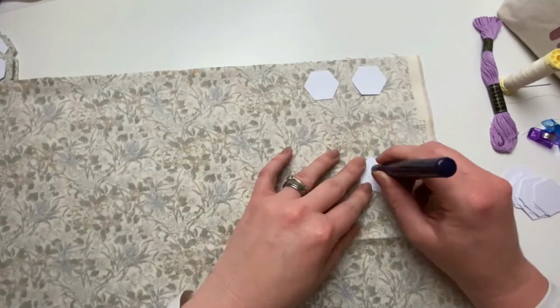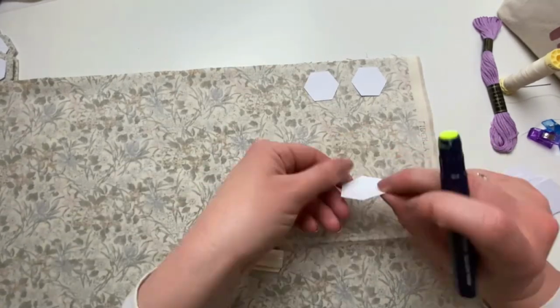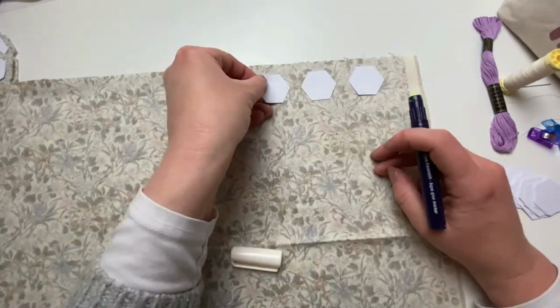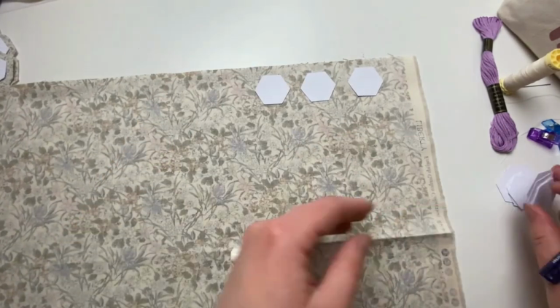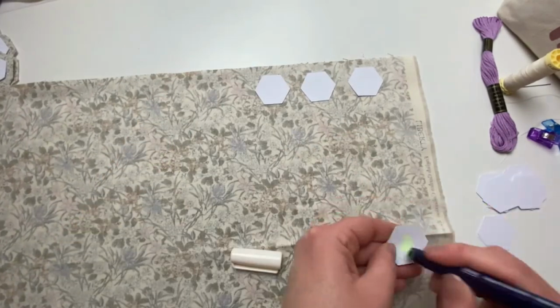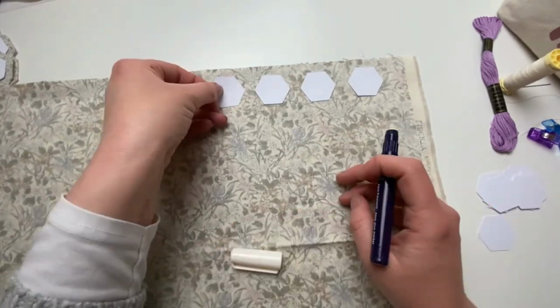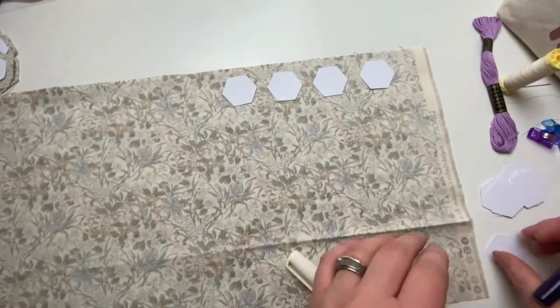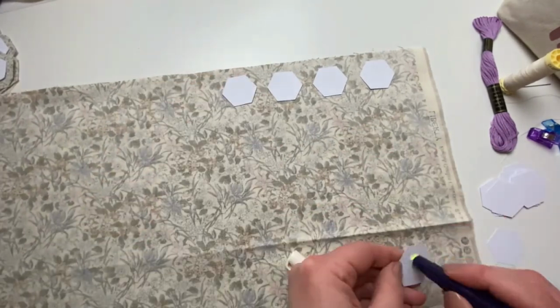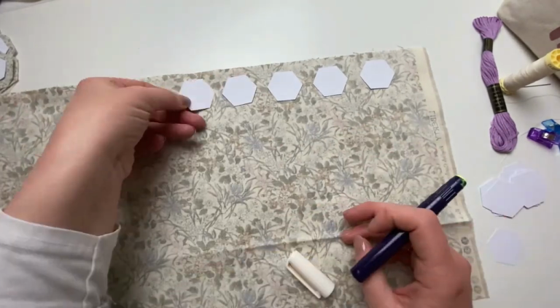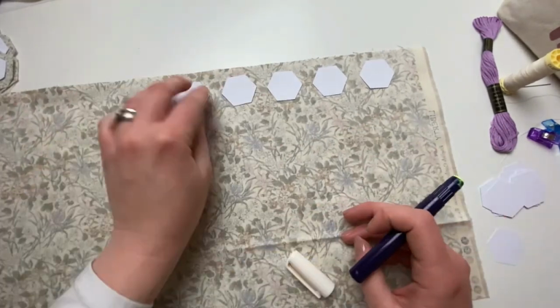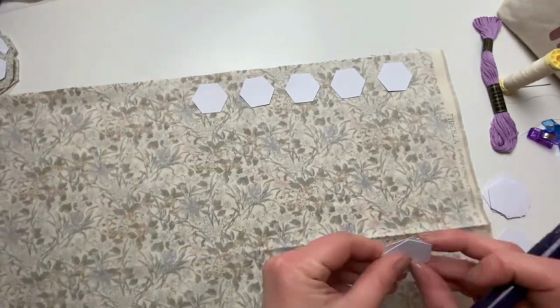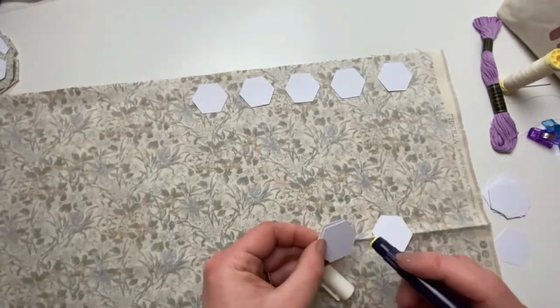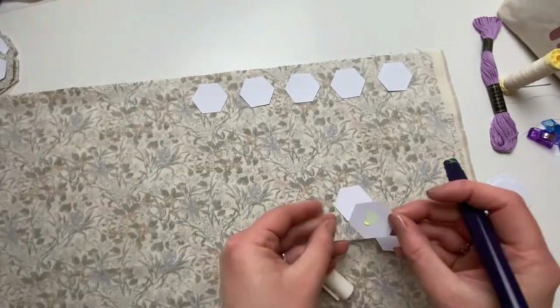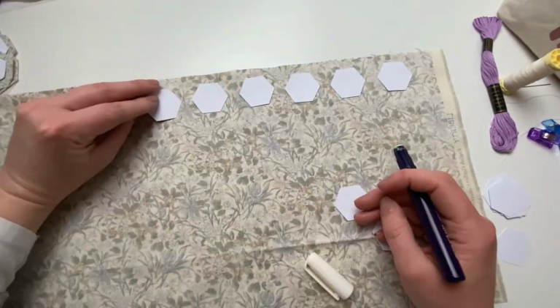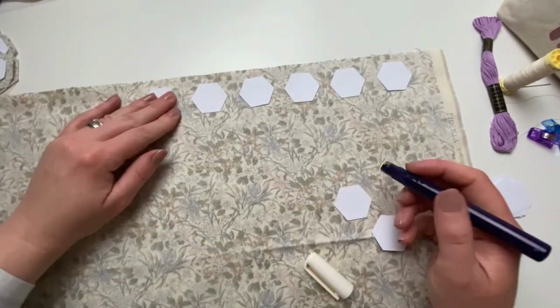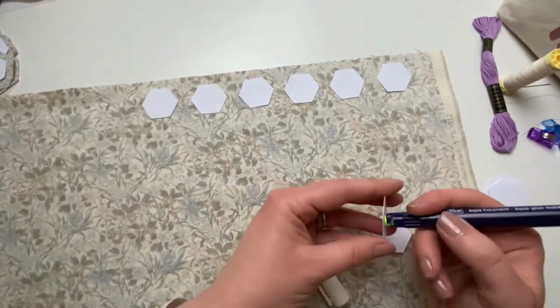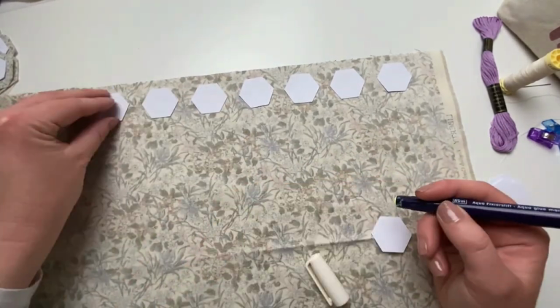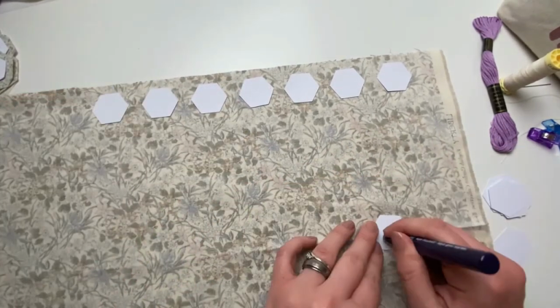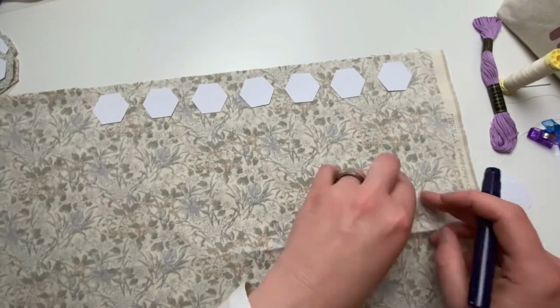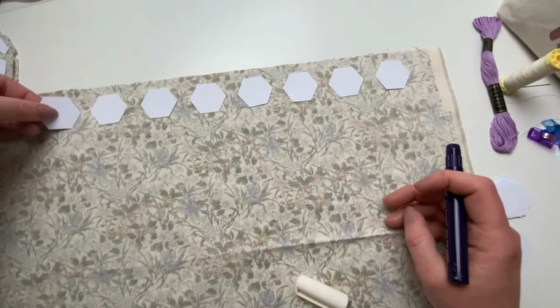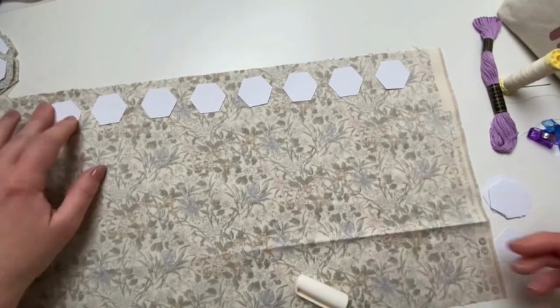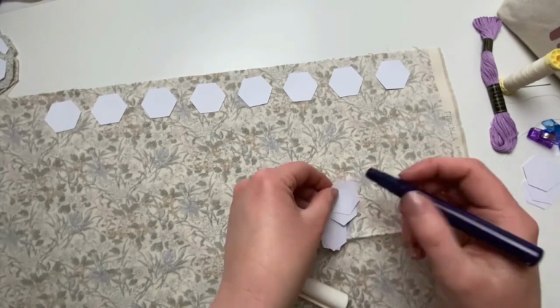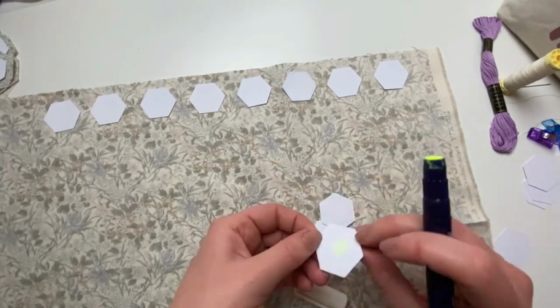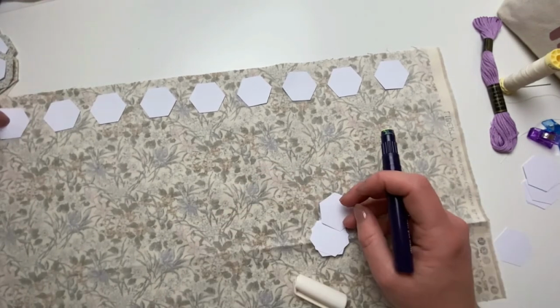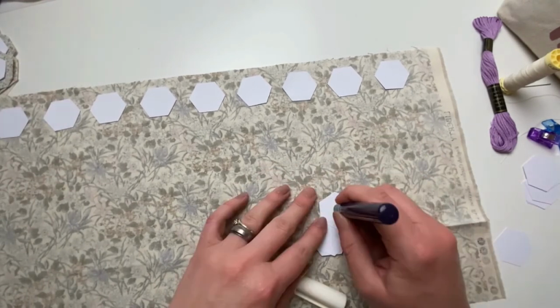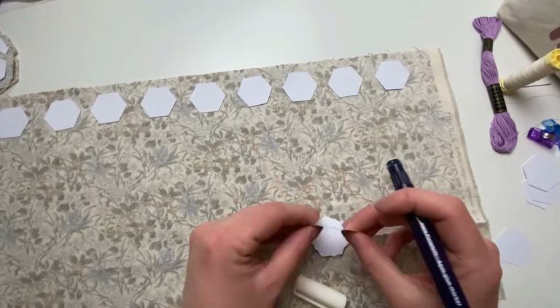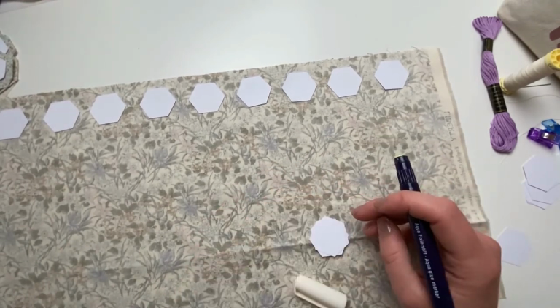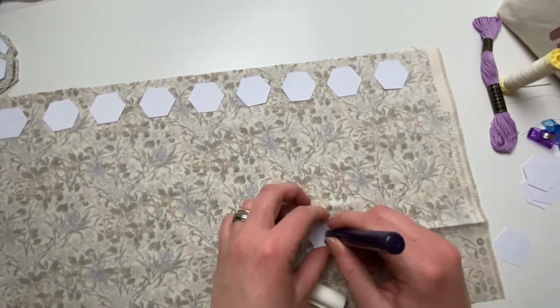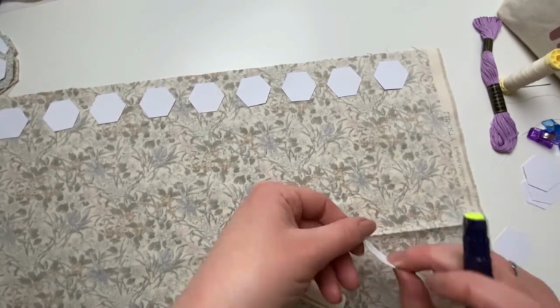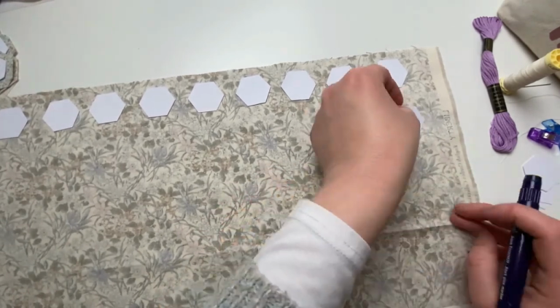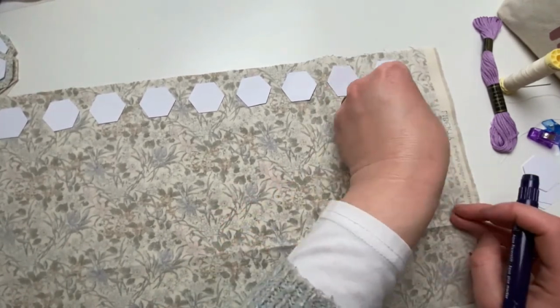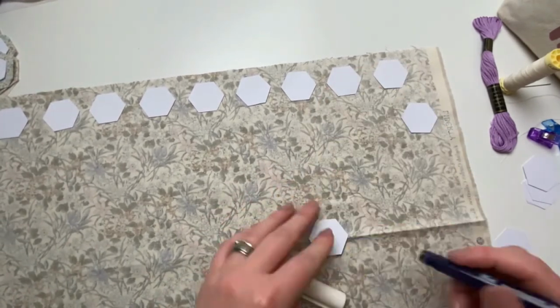Continue with all your fabrics until all of them are cut out. If I could do it this fast in real life it'd be fantastic!